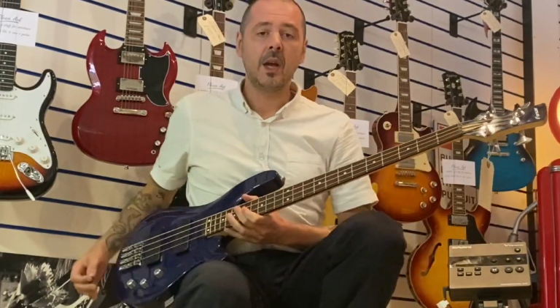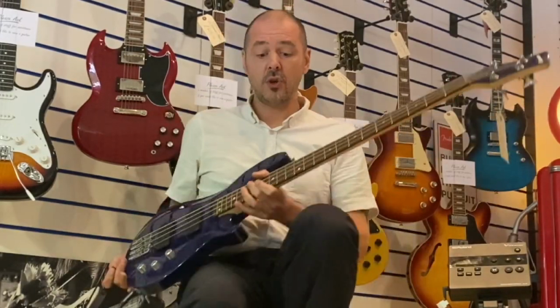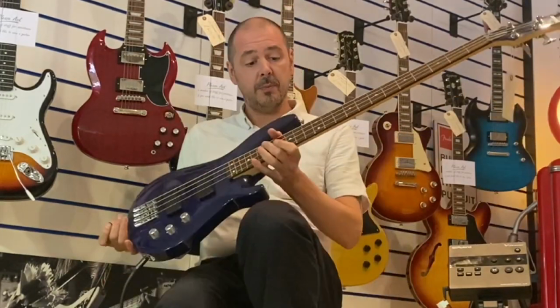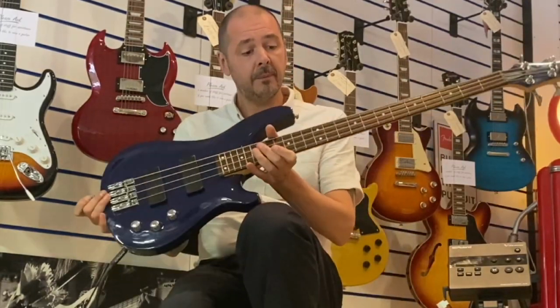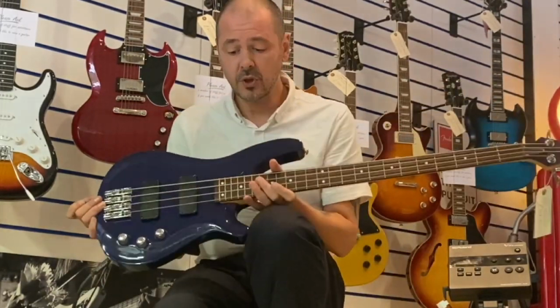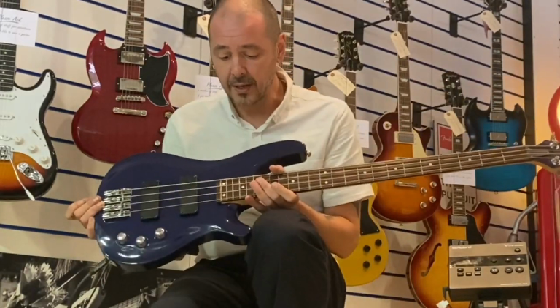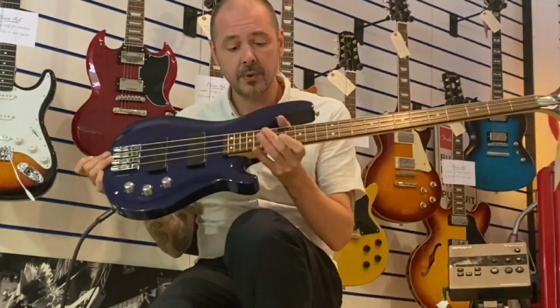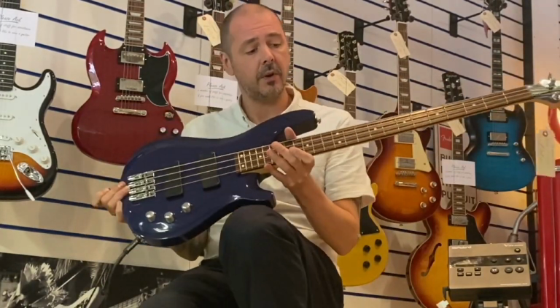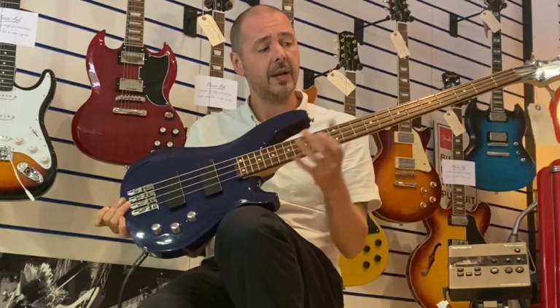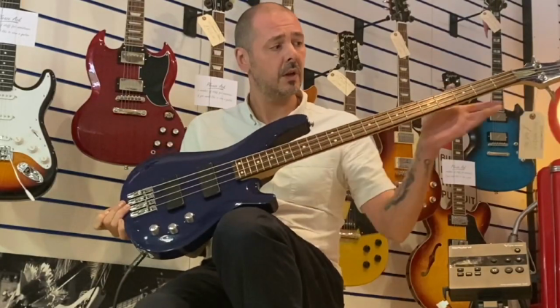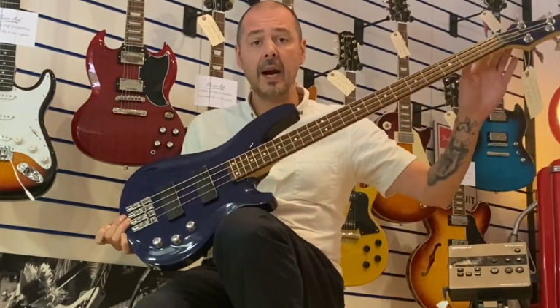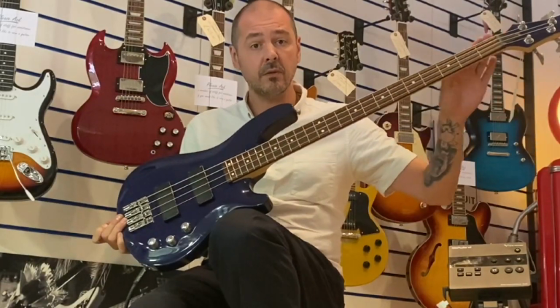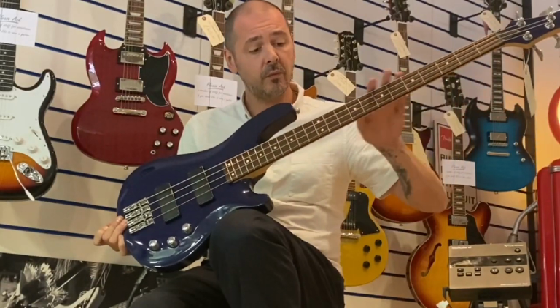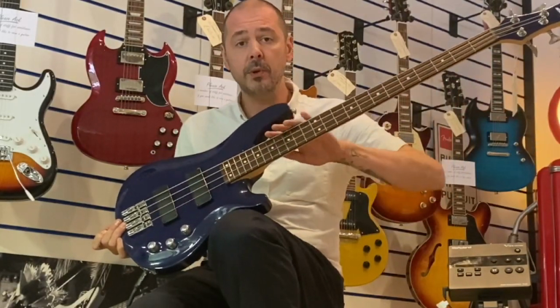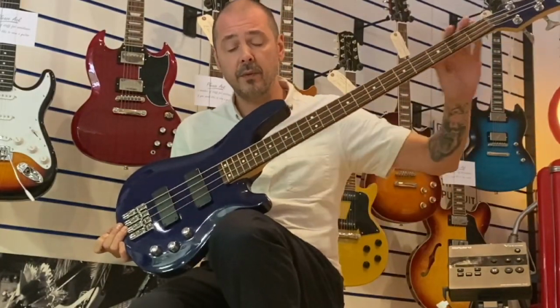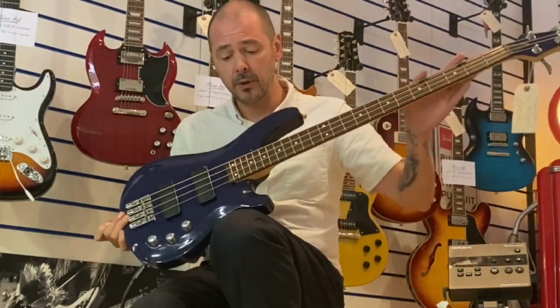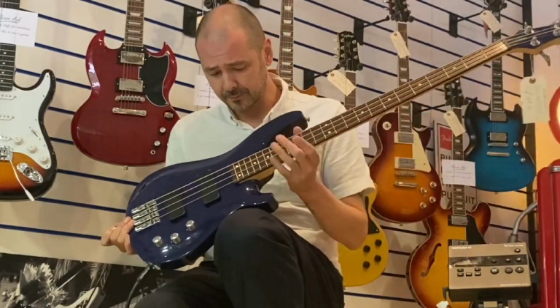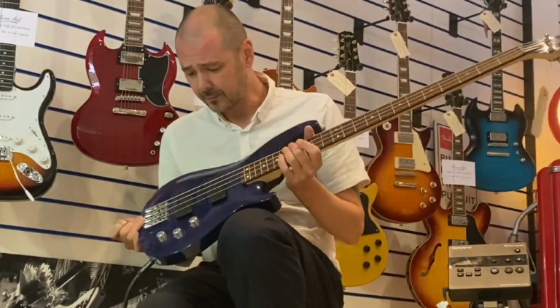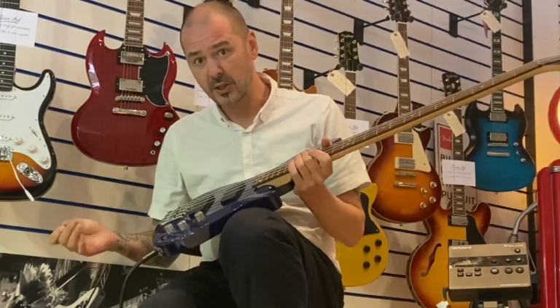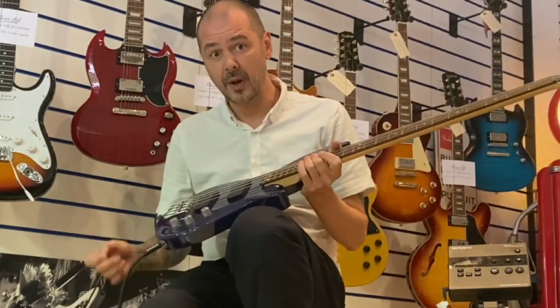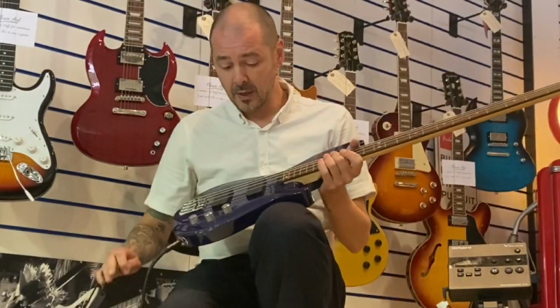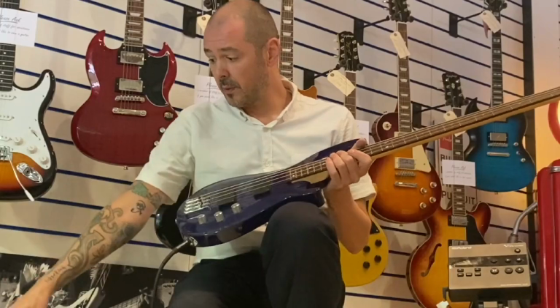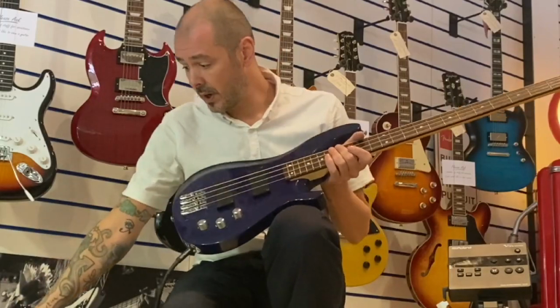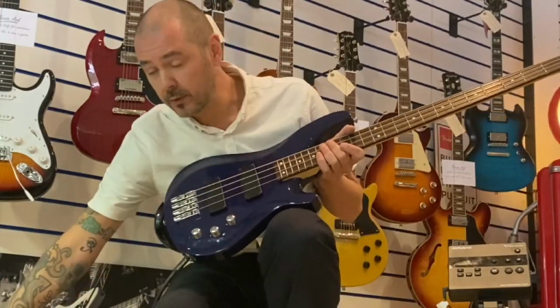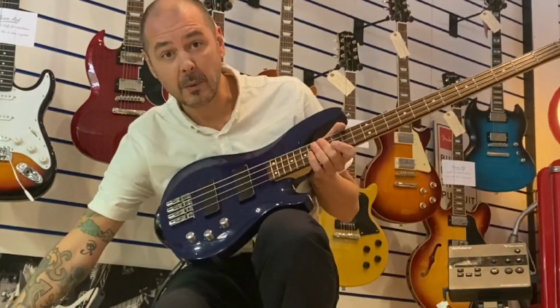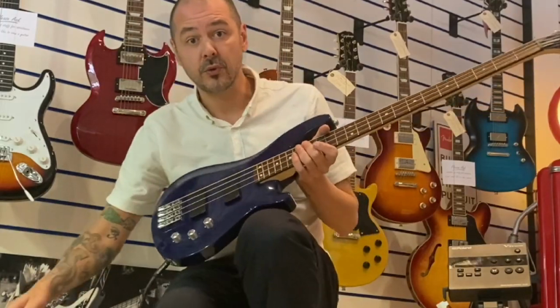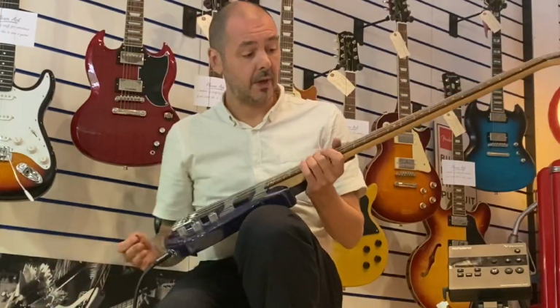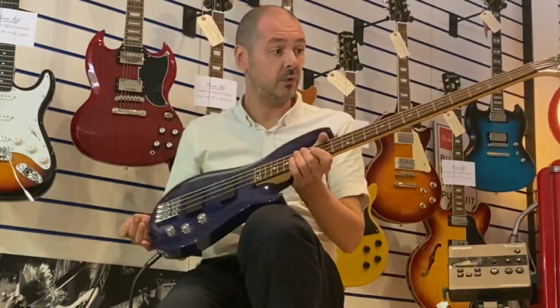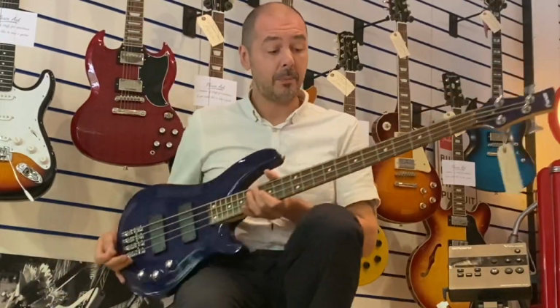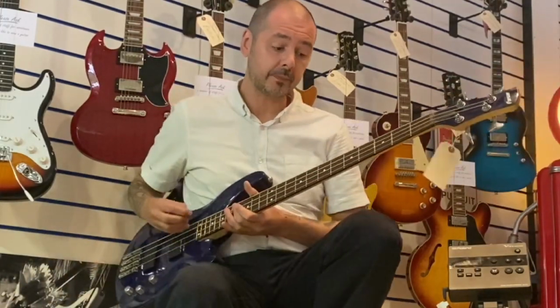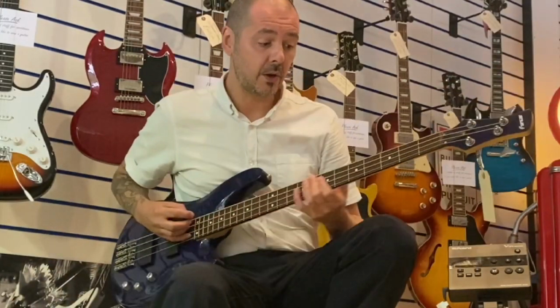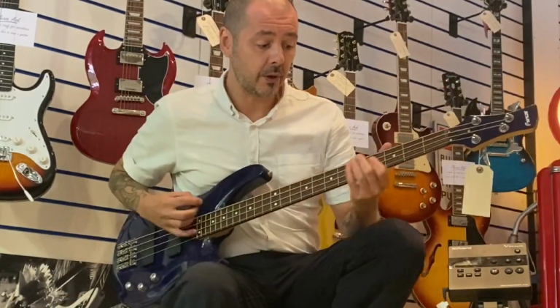It's a joy to play. I've just set it up so I've got the action nice, right up and down the fretboard. It sounds great — it's going through a Roland PM100 drum amp and it sounds really good.